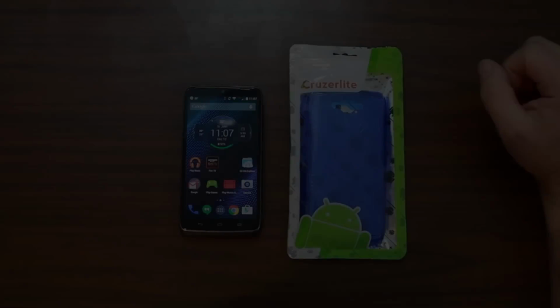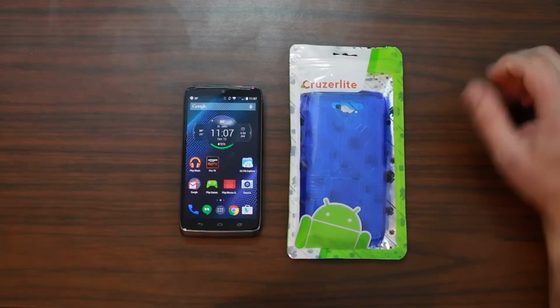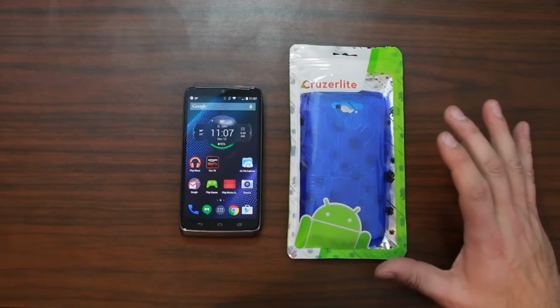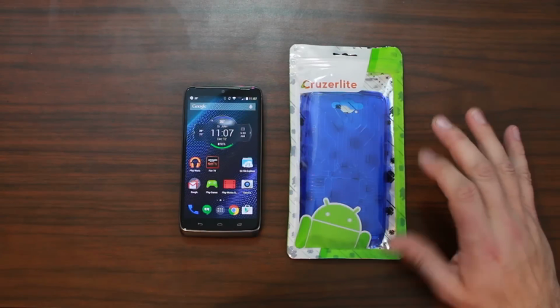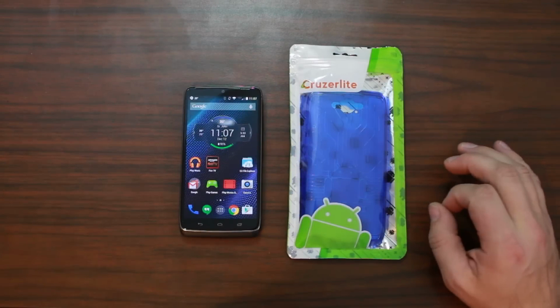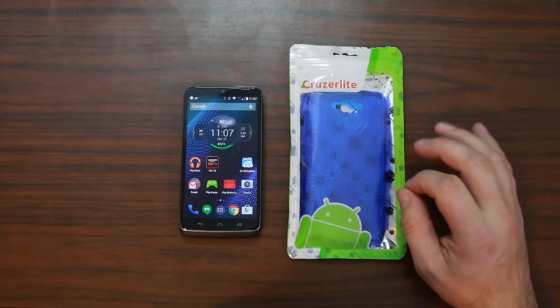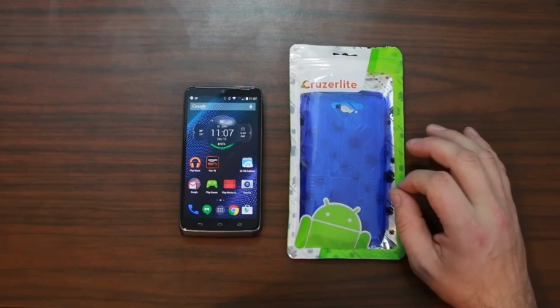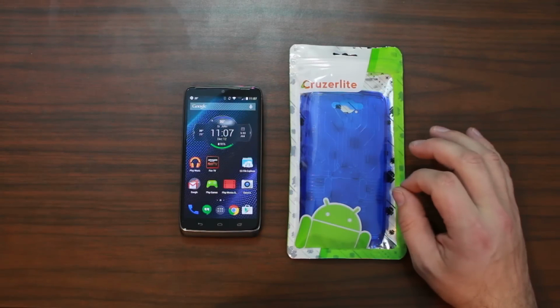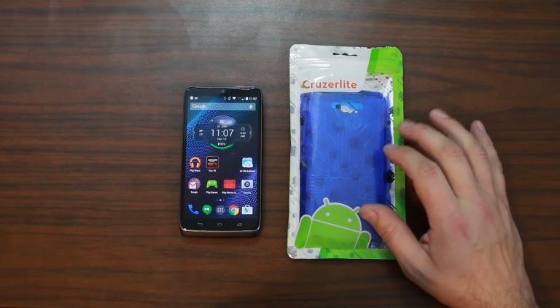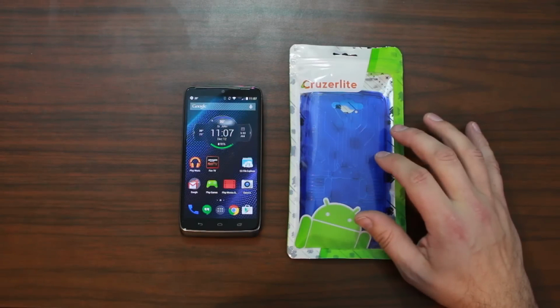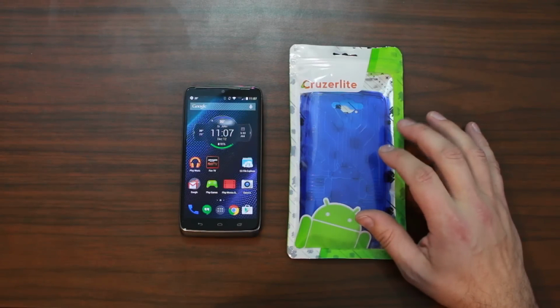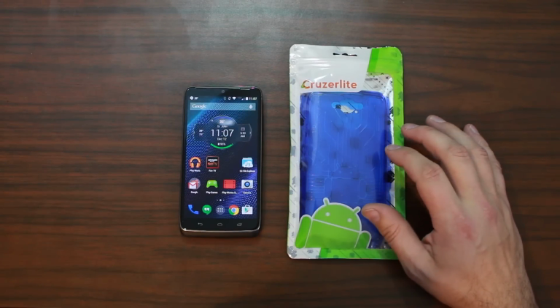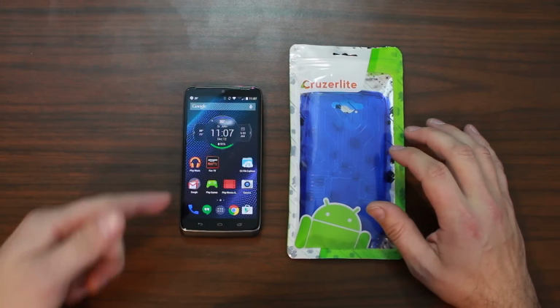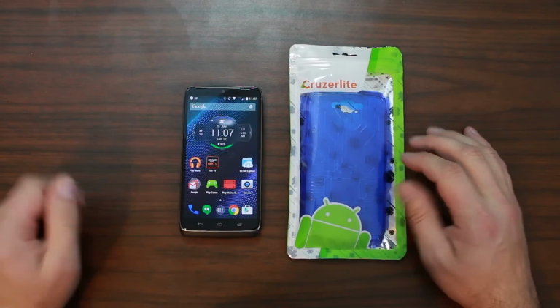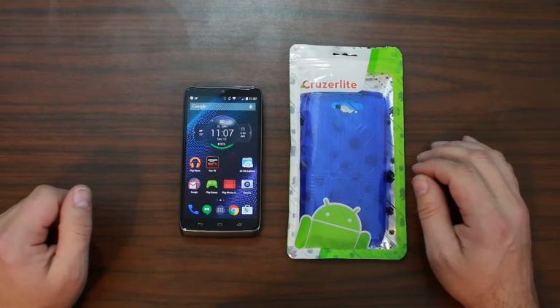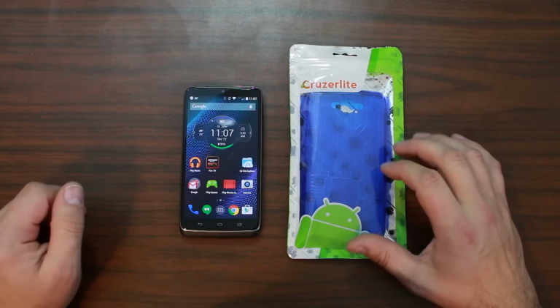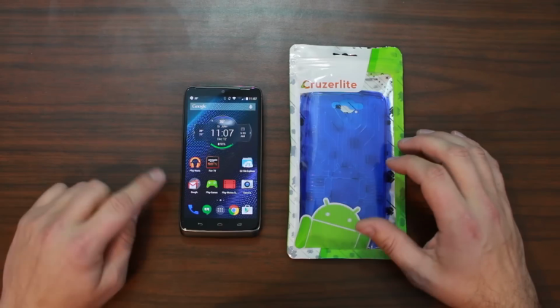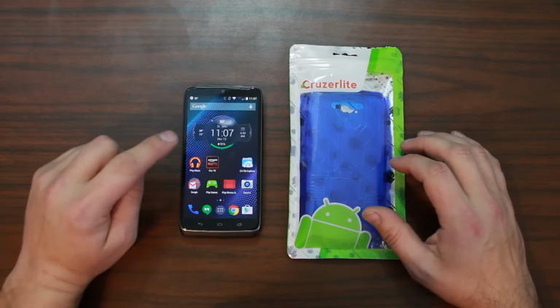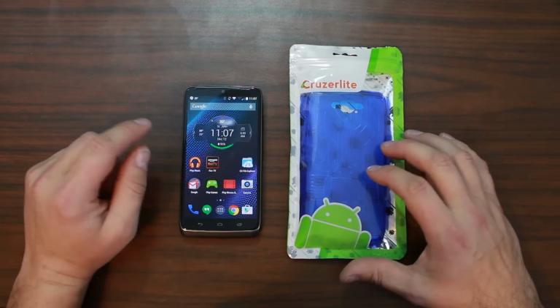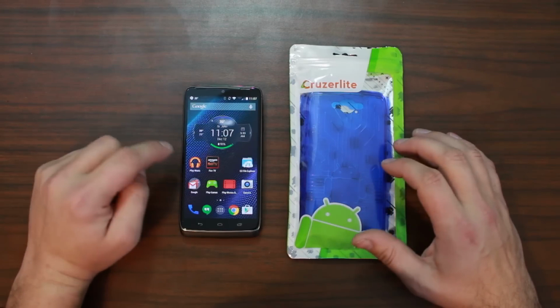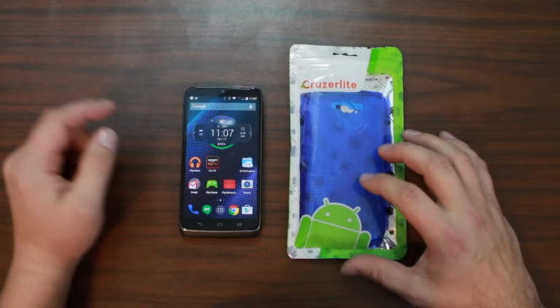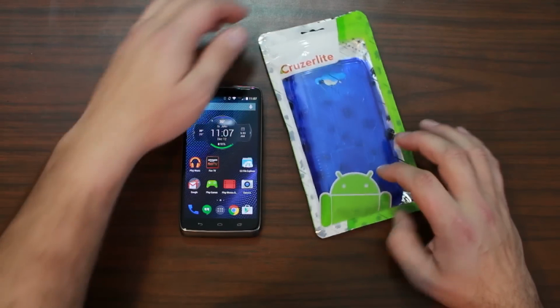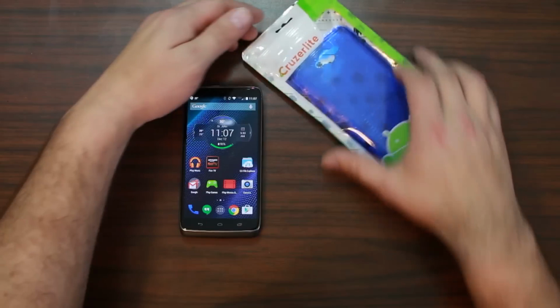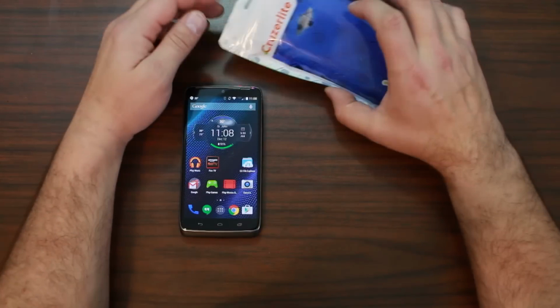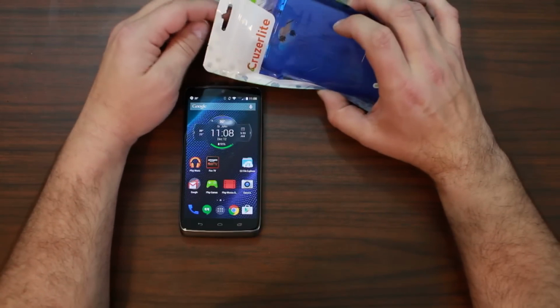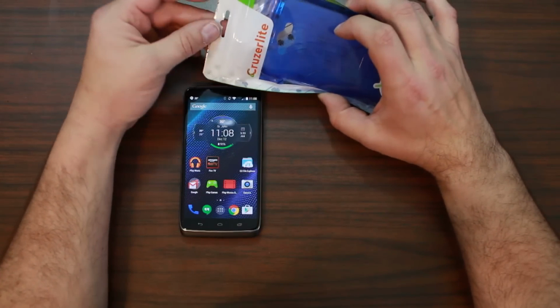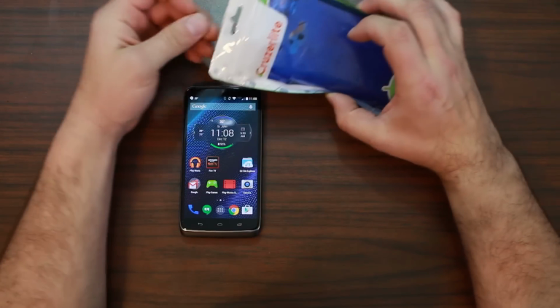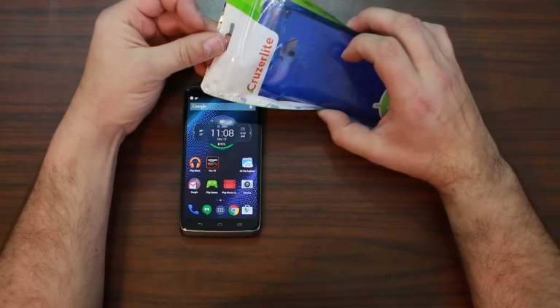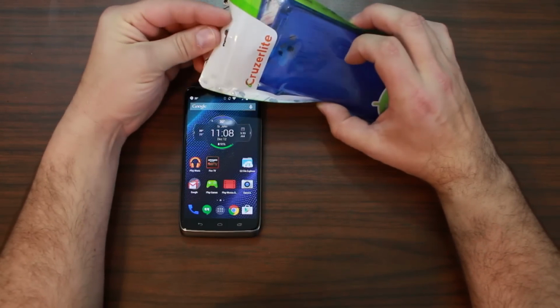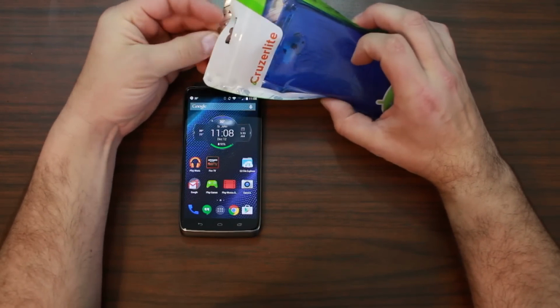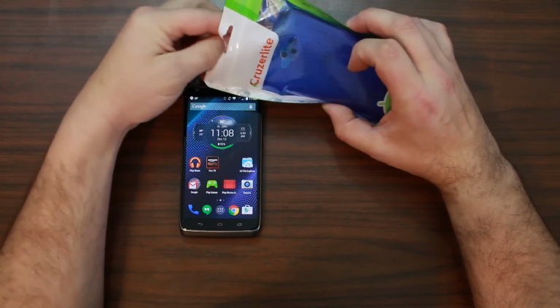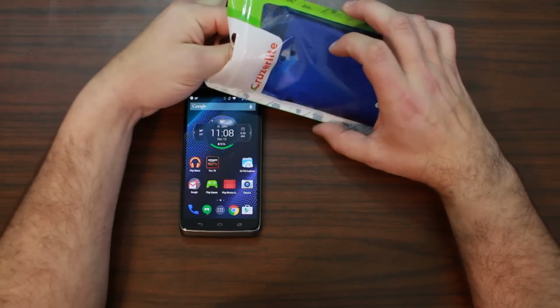So guys, I just got this really nice Cruzerlite case in the mail today, and it is for my Motorola Droid Turbo over here, which is a device I really really like. It's a really nice device. Let's go ahead and open this up really quickly.